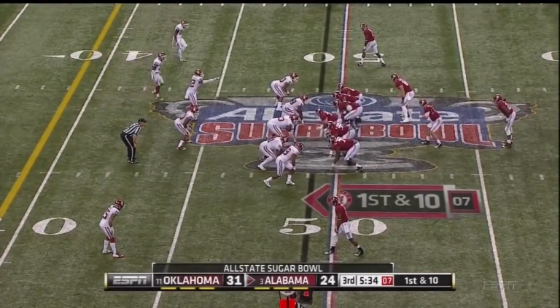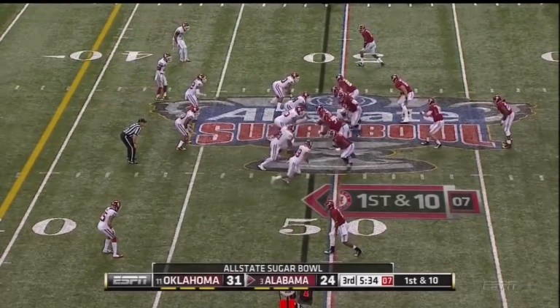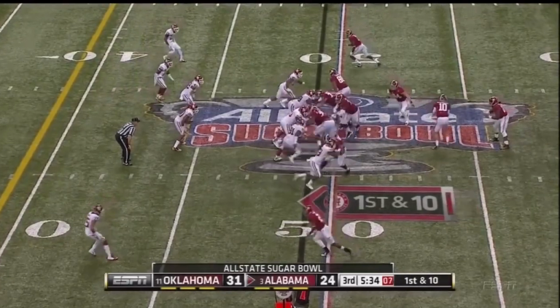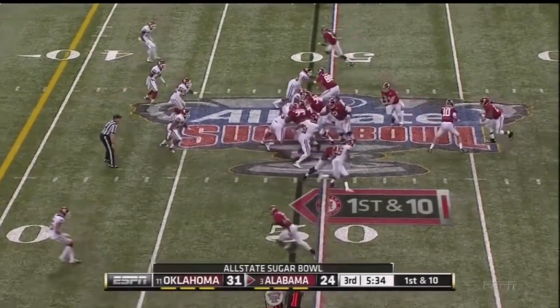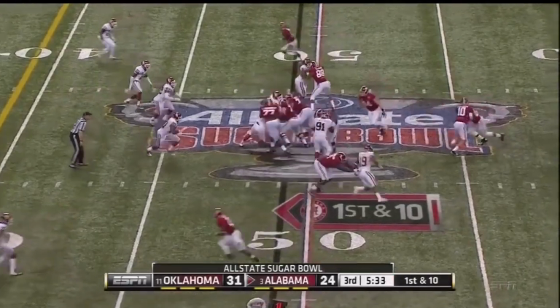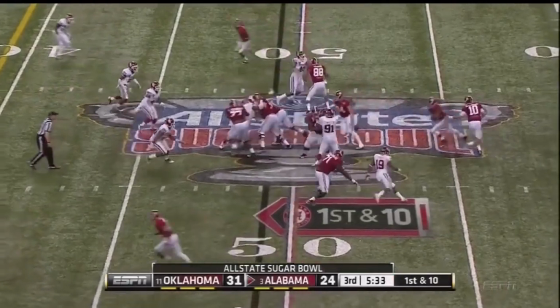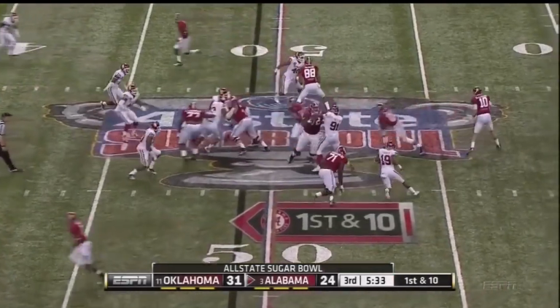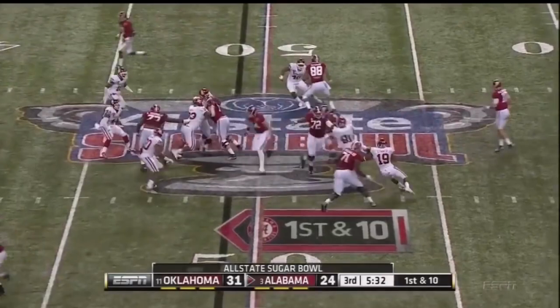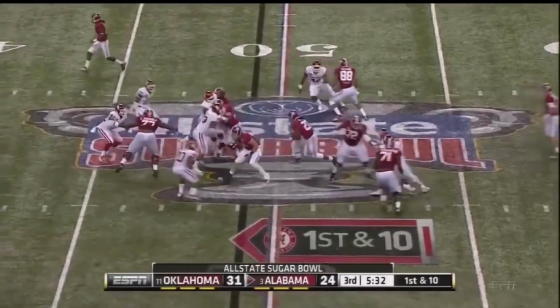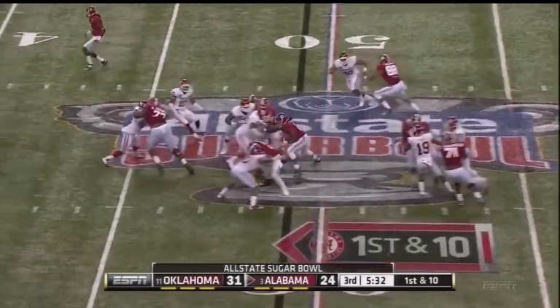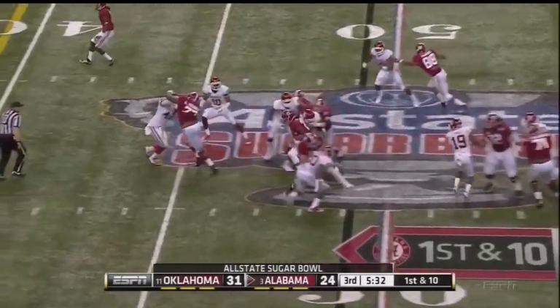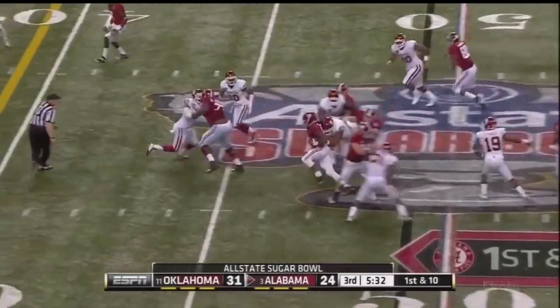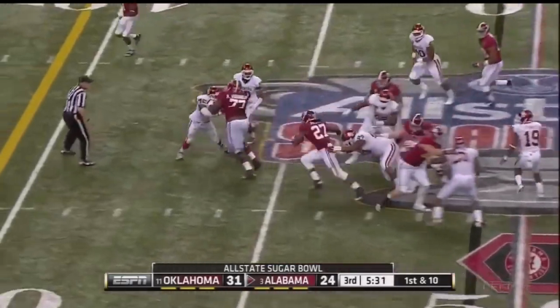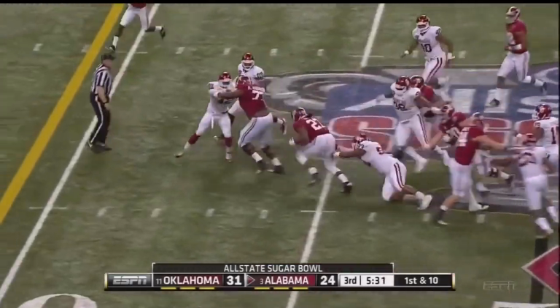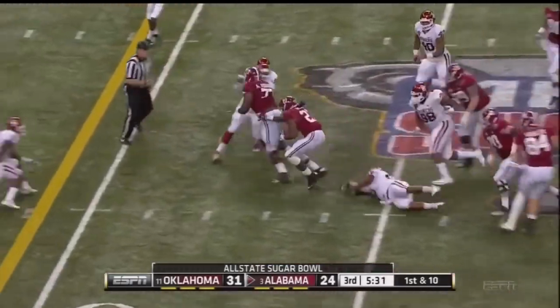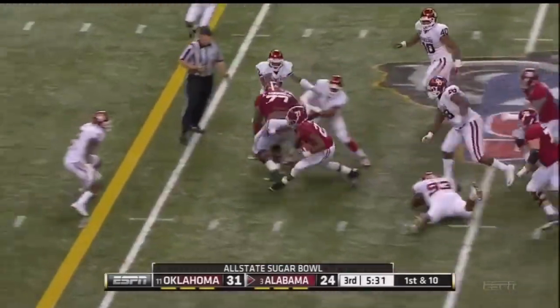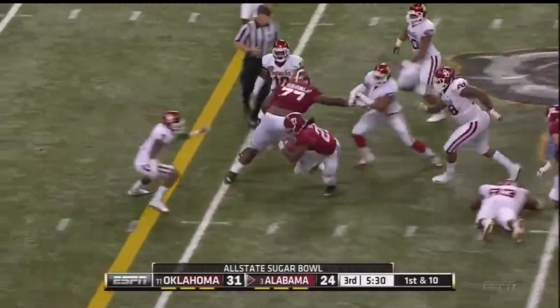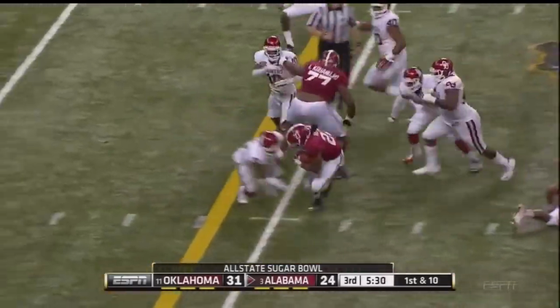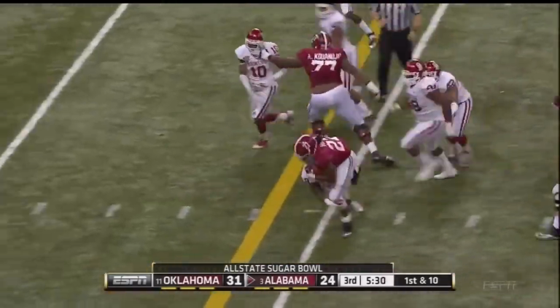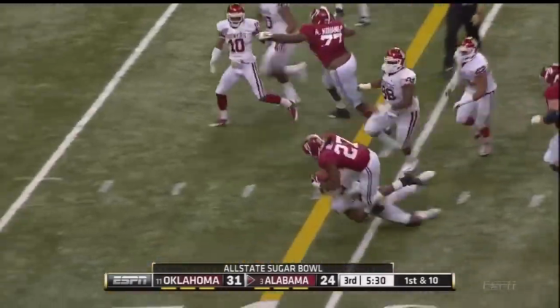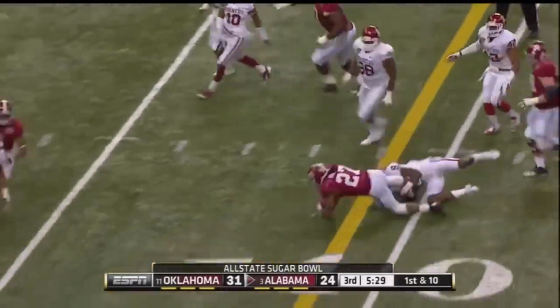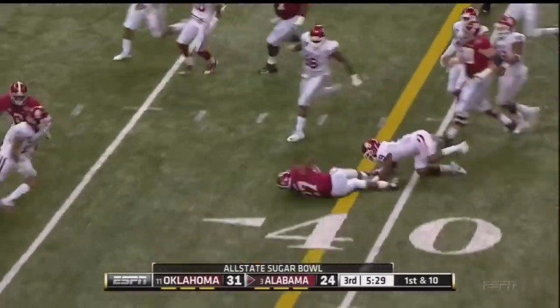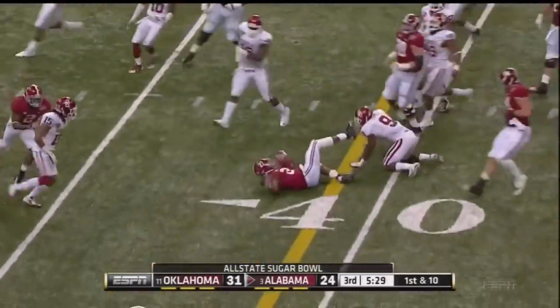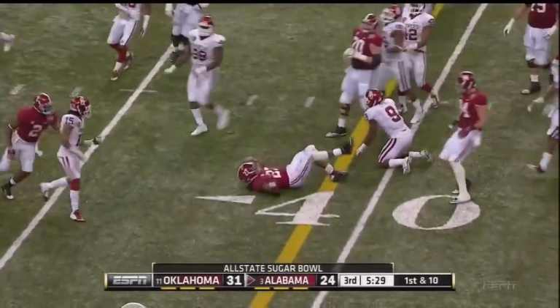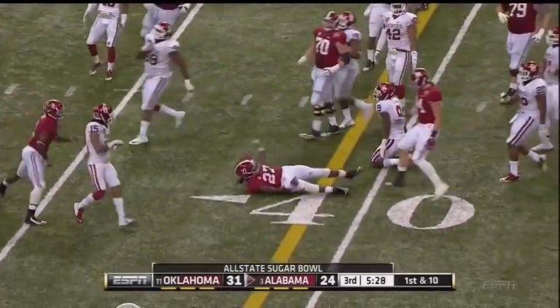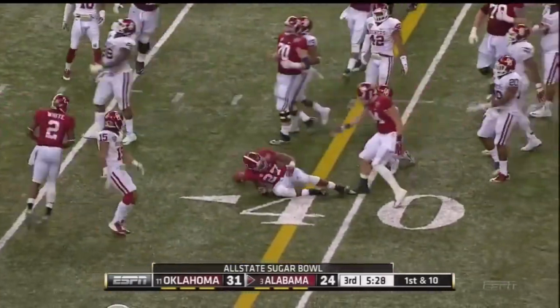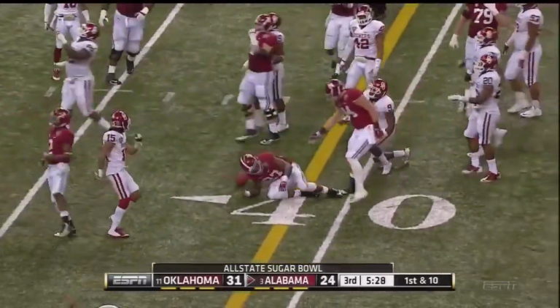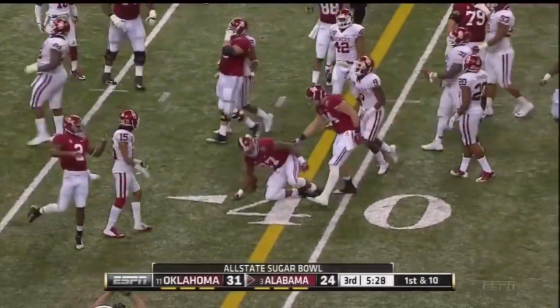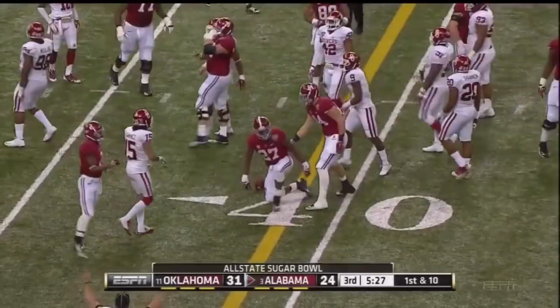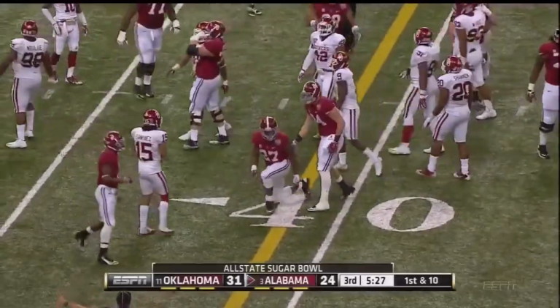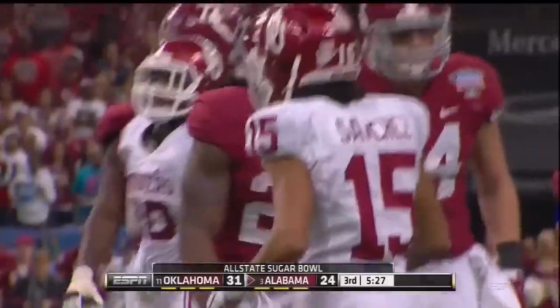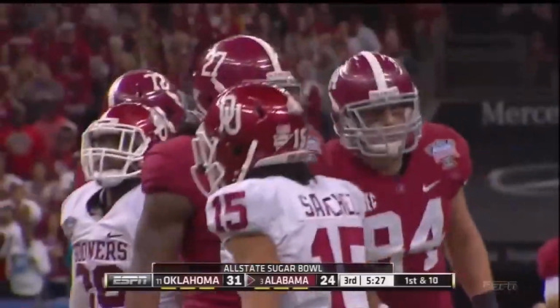Five and a half to go in the third quarter. Here he comes again — there he goes again. Henry — another 11 yards. First down, Alabama.